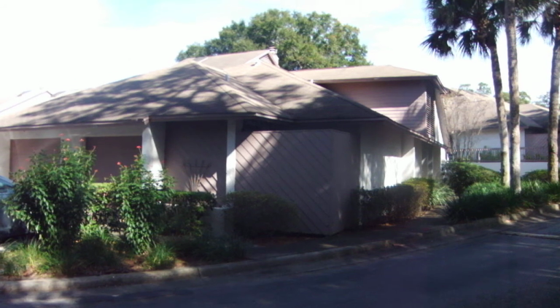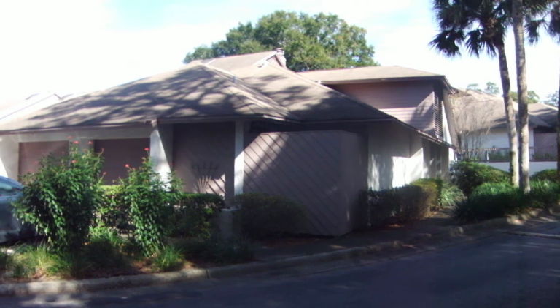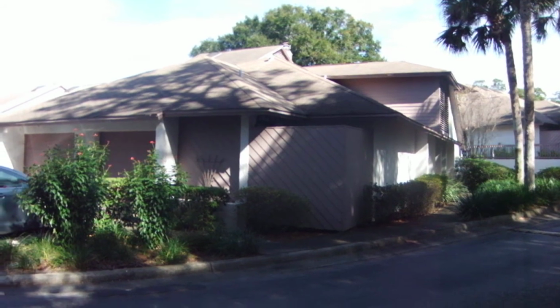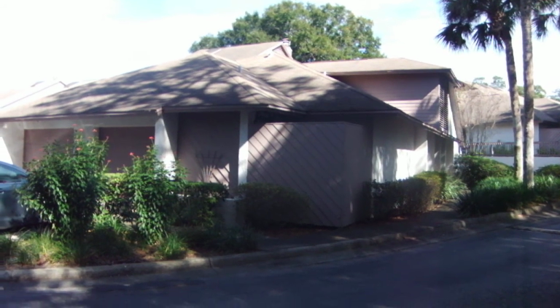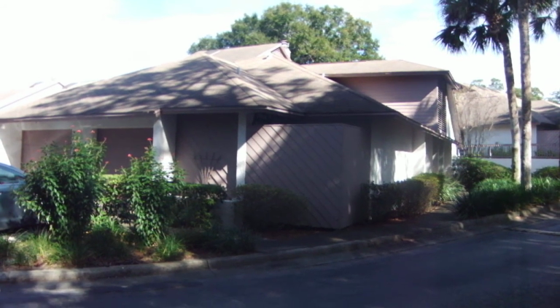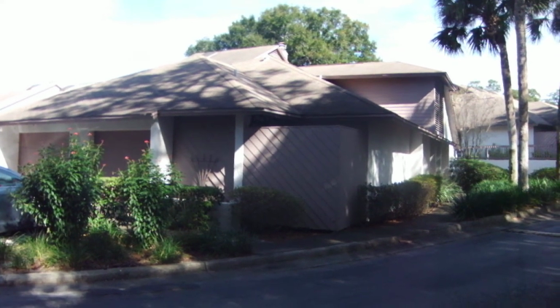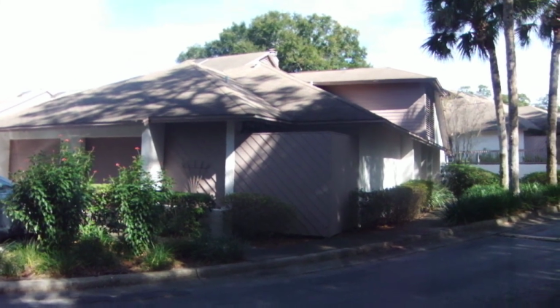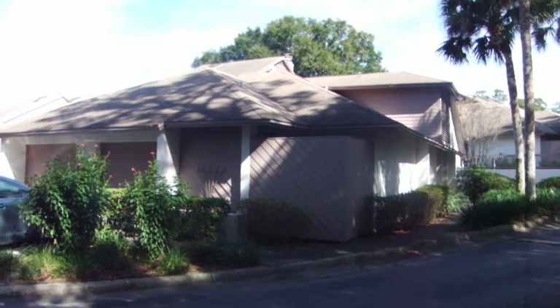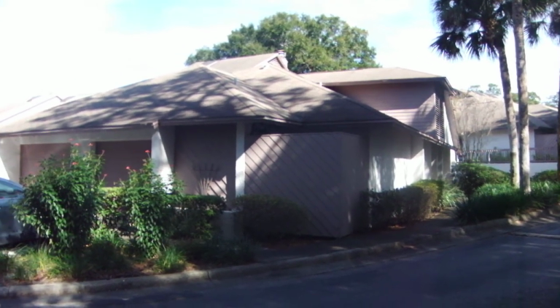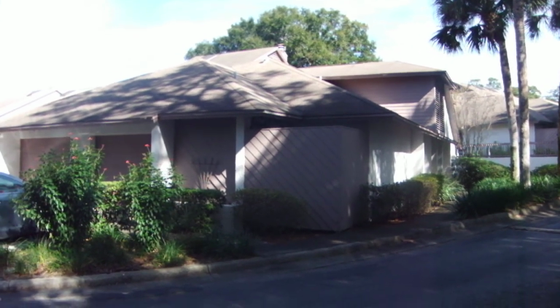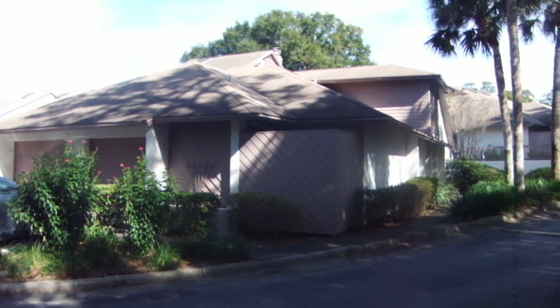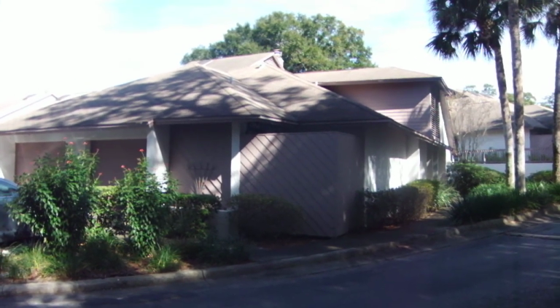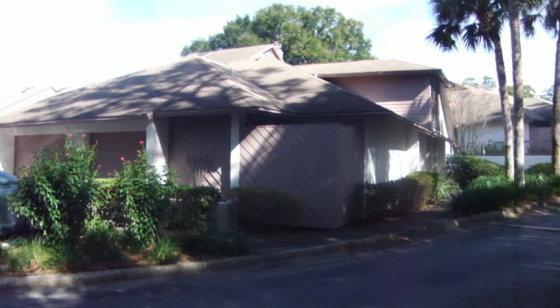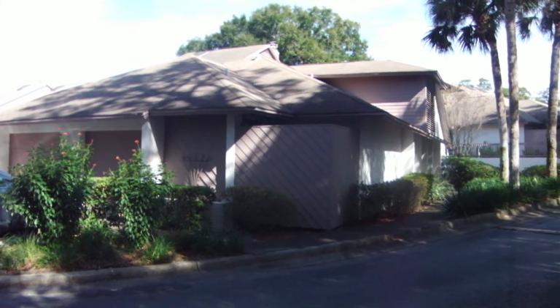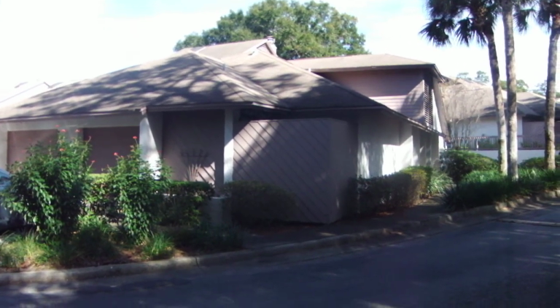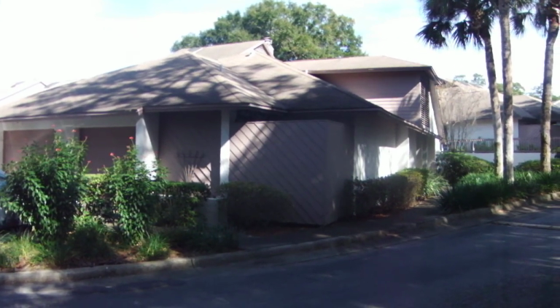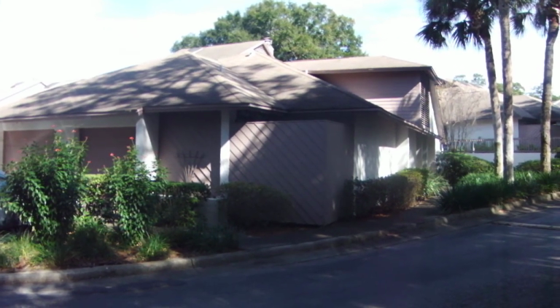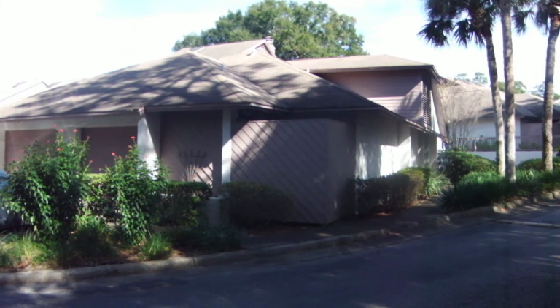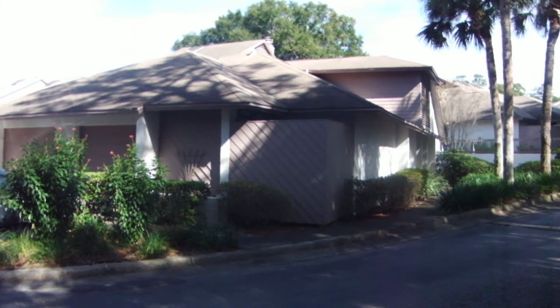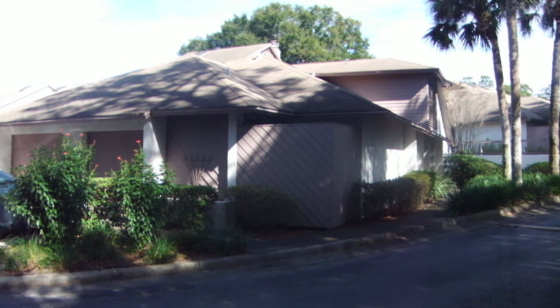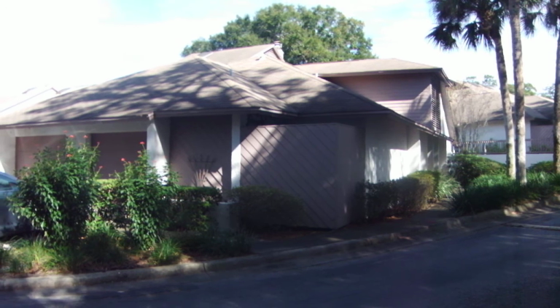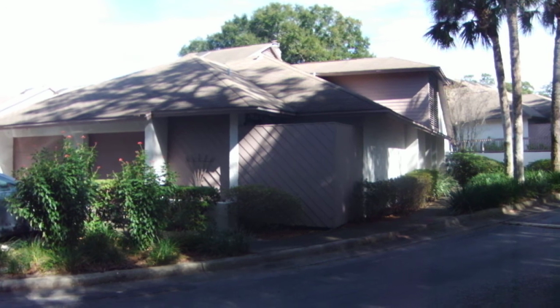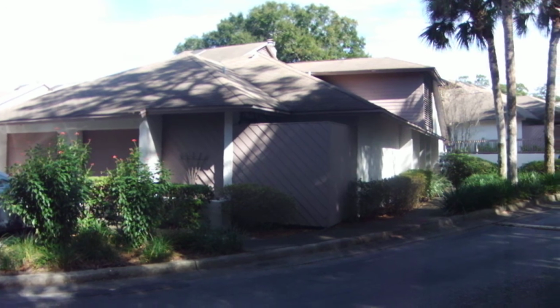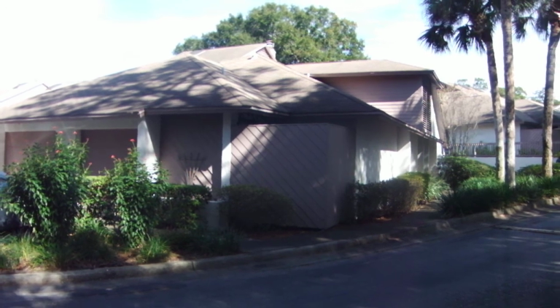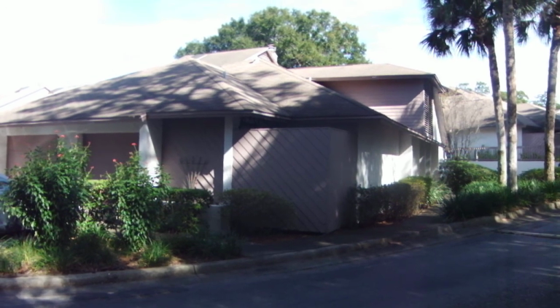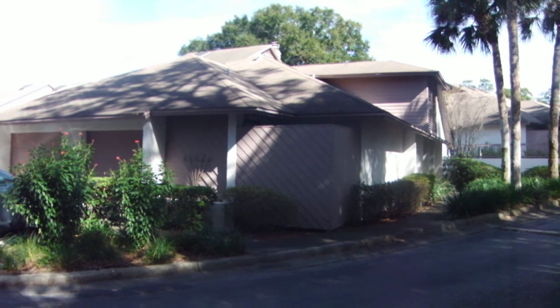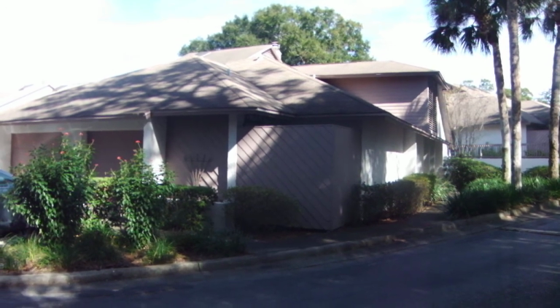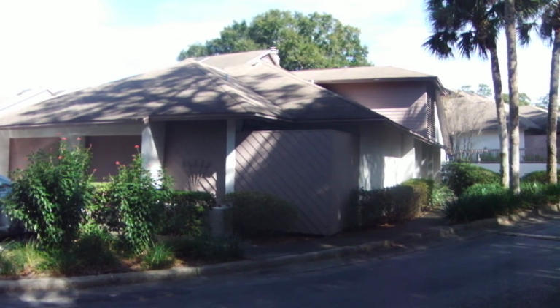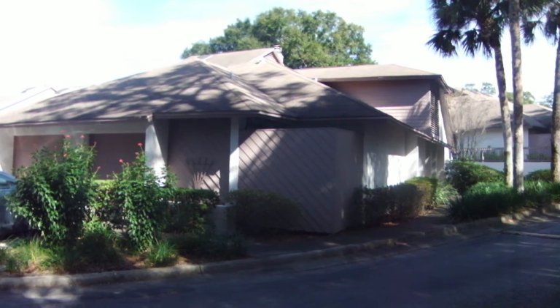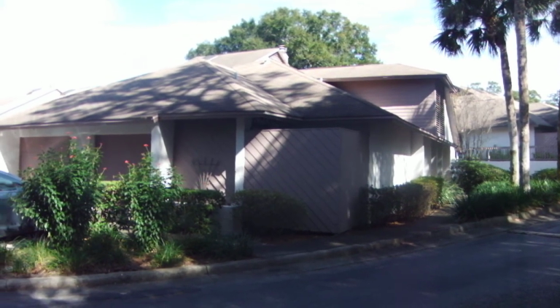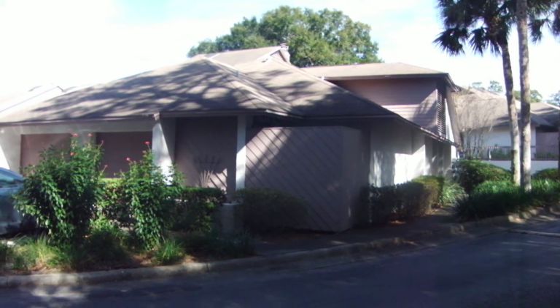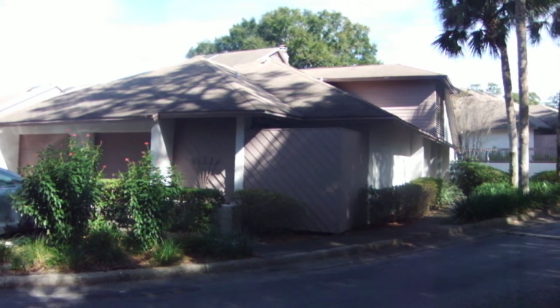This is 176 Olive Tree in beautiful Altamont Springs, Florida. Today's date is December 8th, 2011, and this is the marketing video for the property.